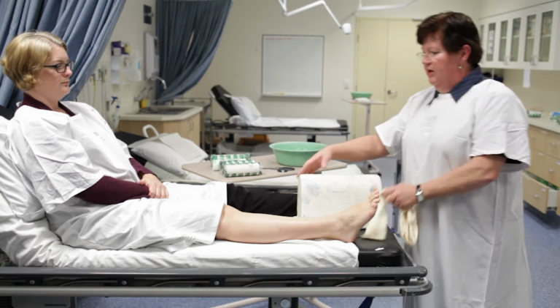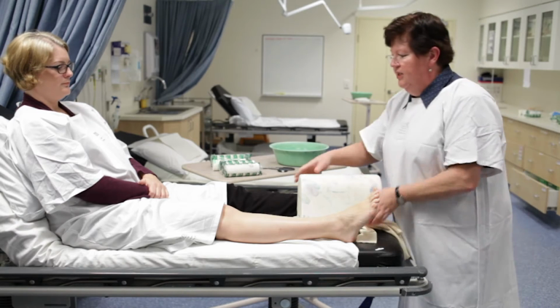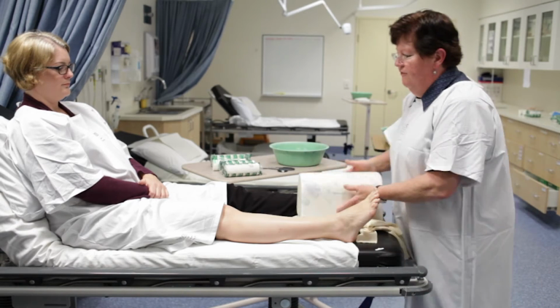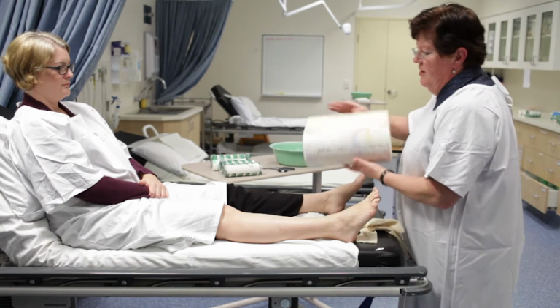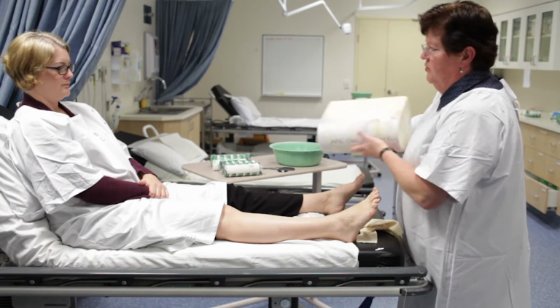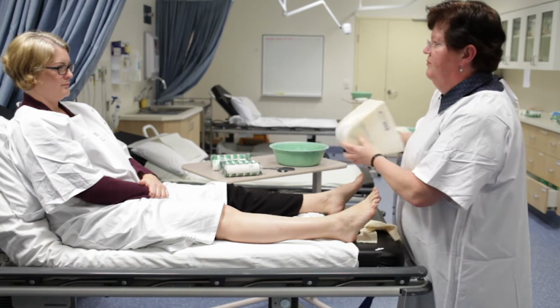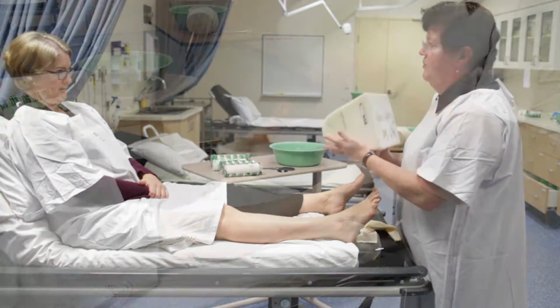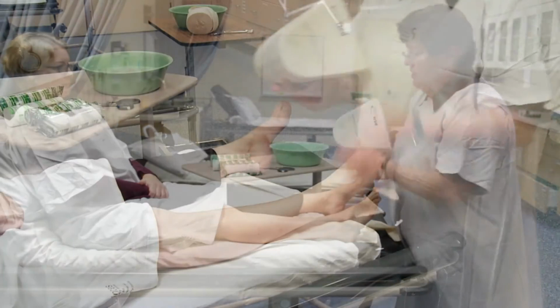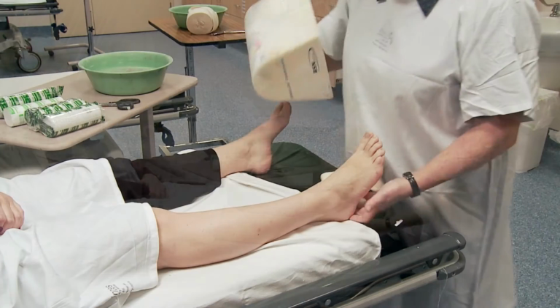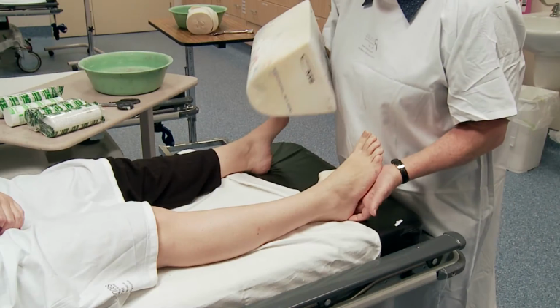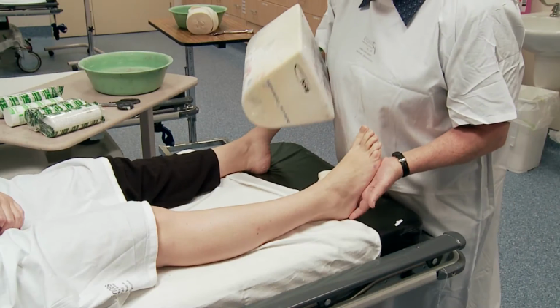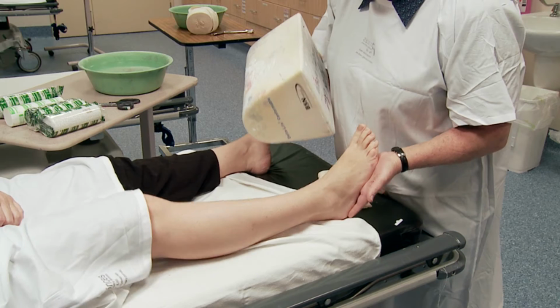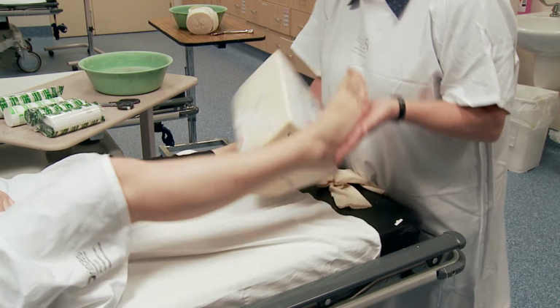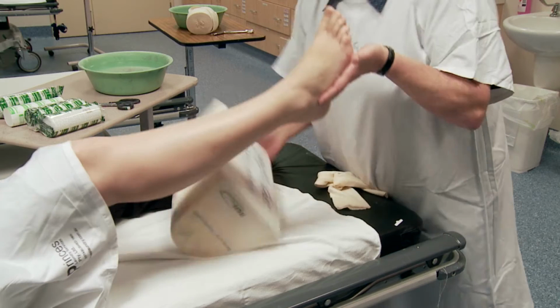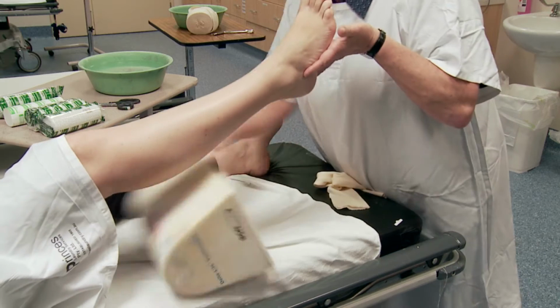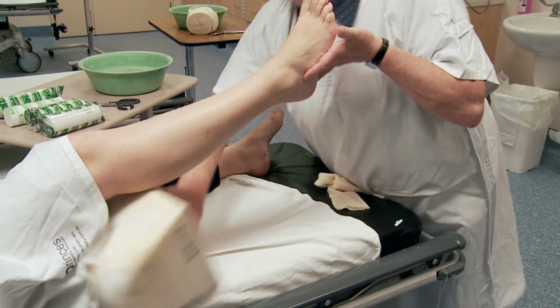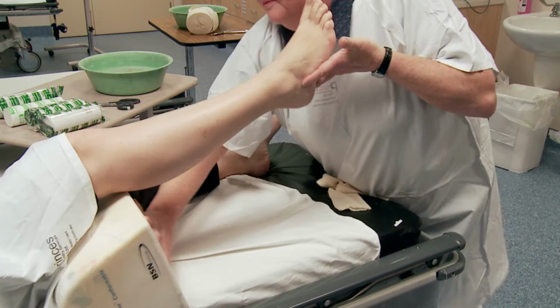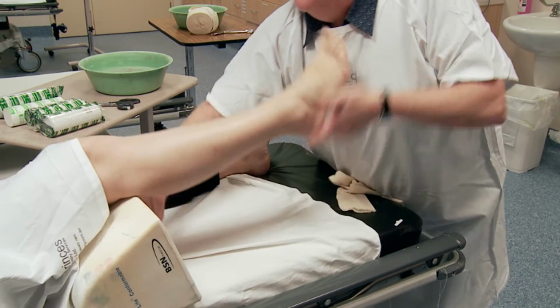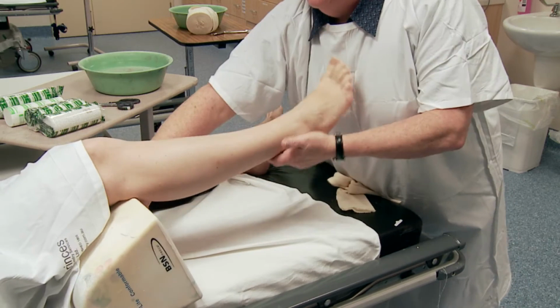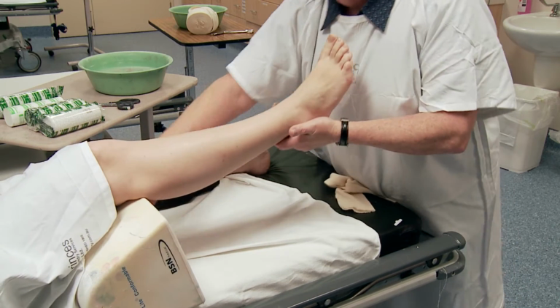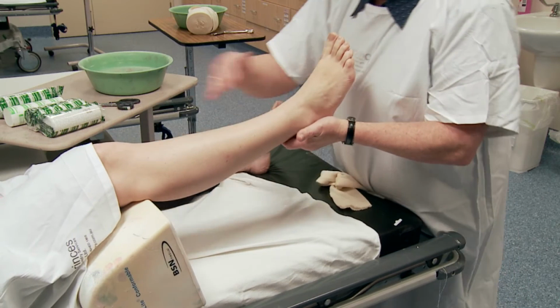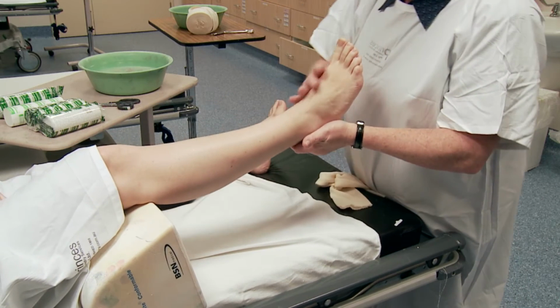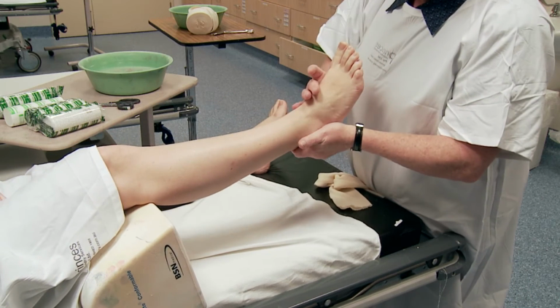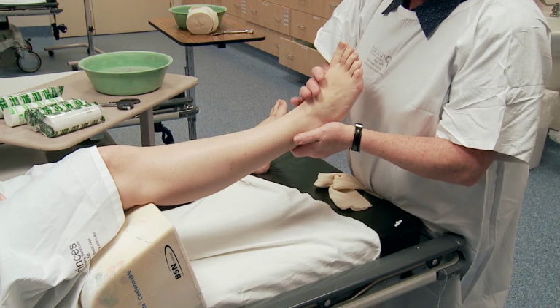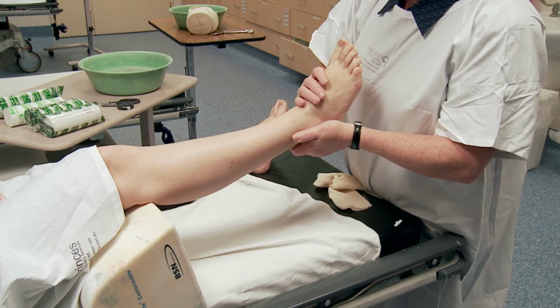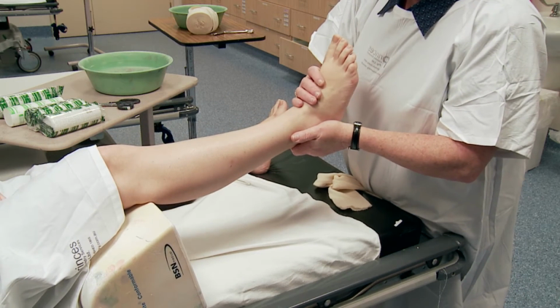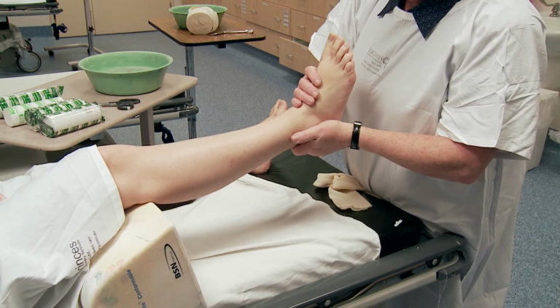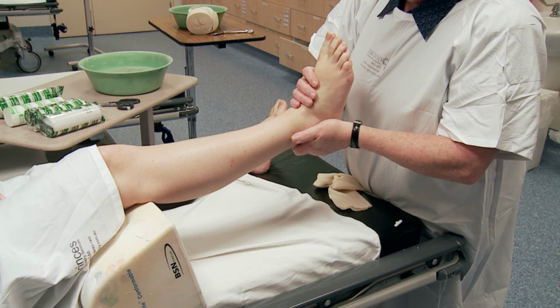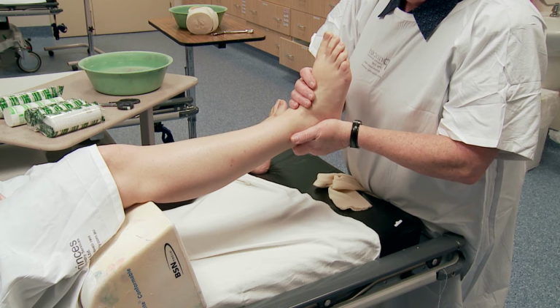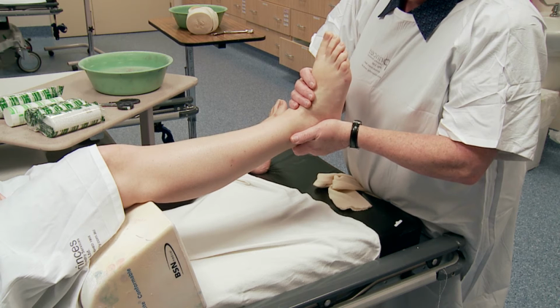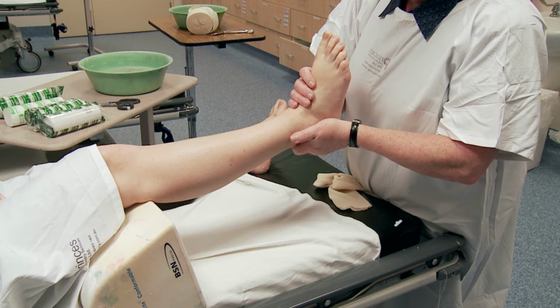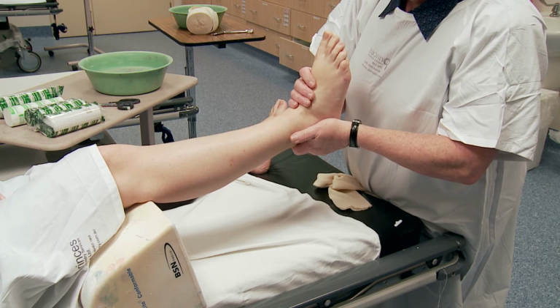I'm going to lift your leg and put a bolster underneath your knee. So if you can lift your leg for me. That gives us good height and good position. All I'm going to do is push your foot back to 90 degrees.